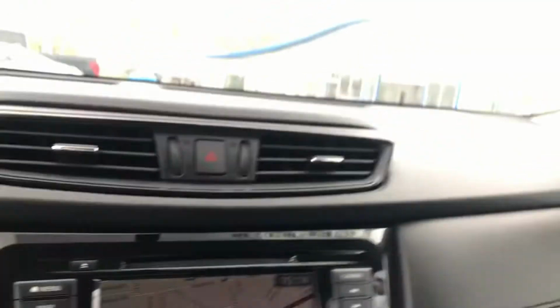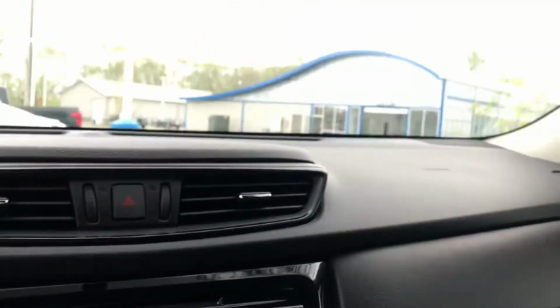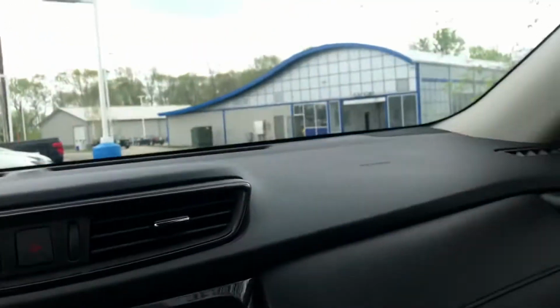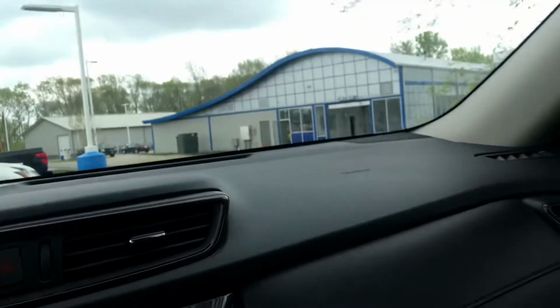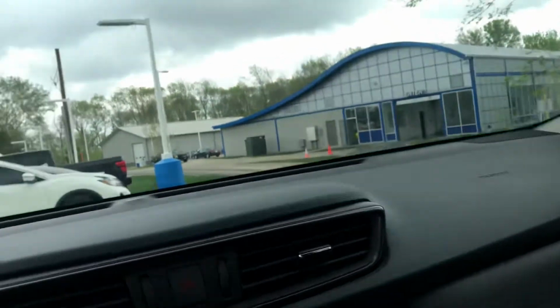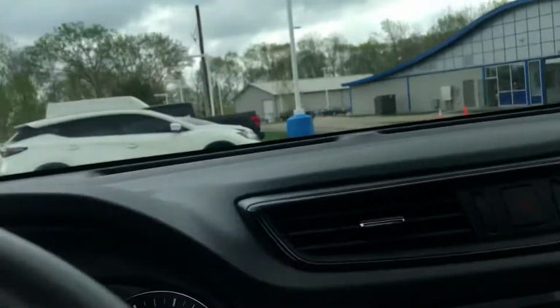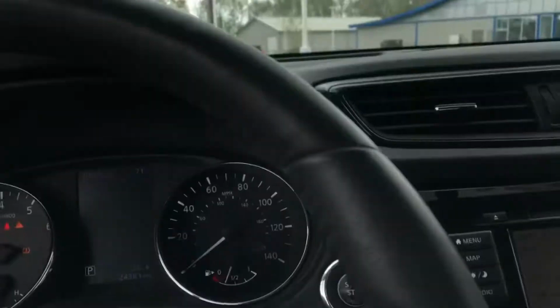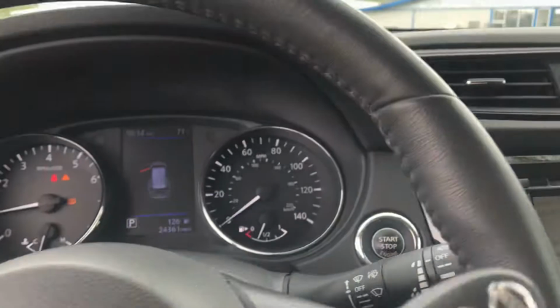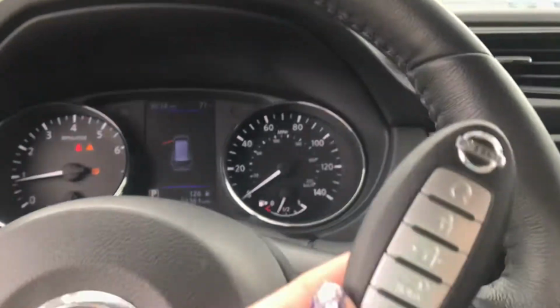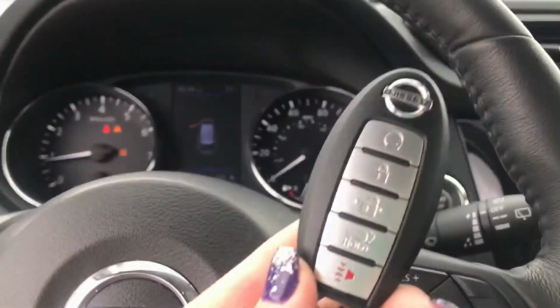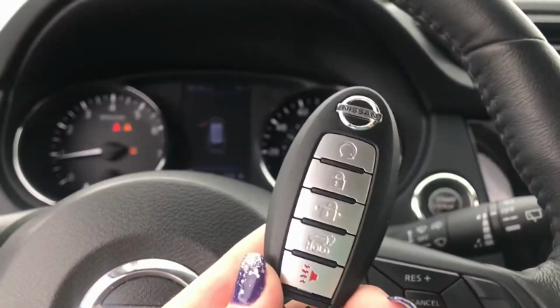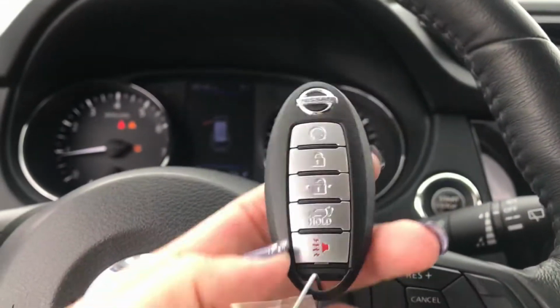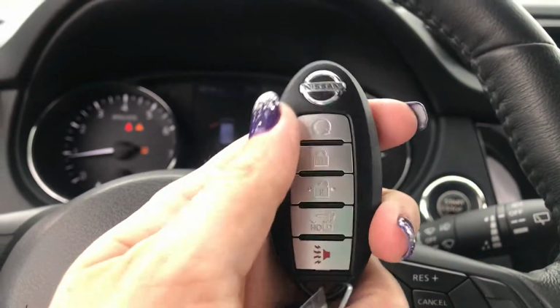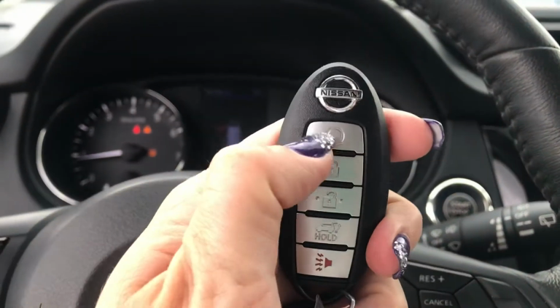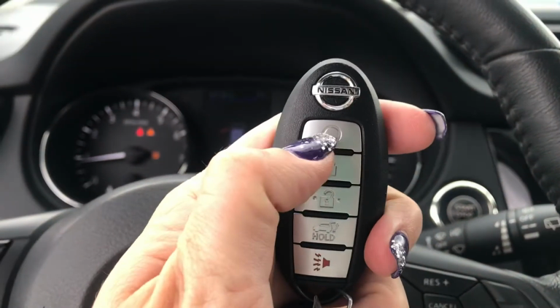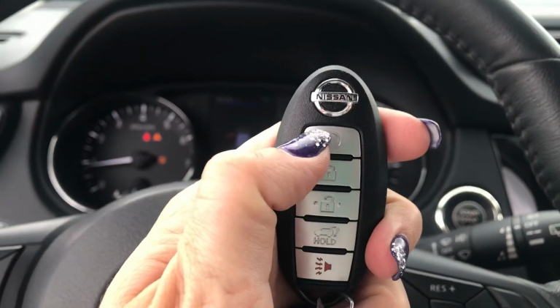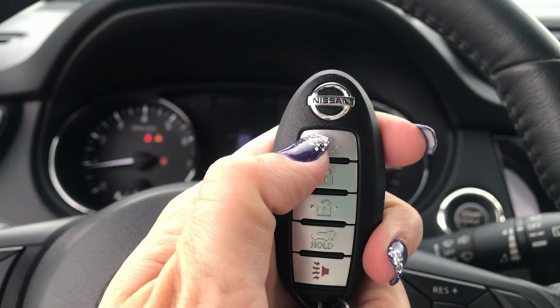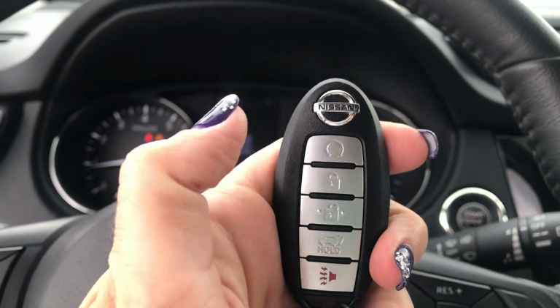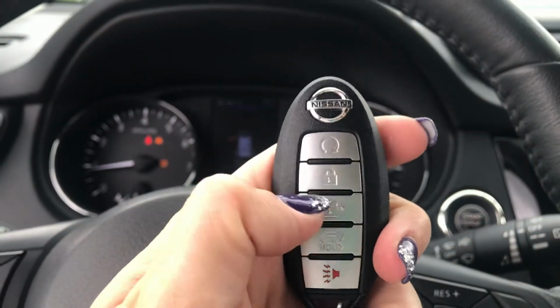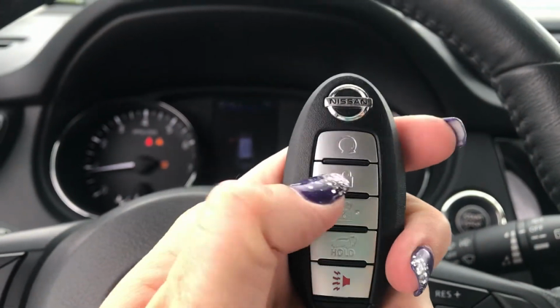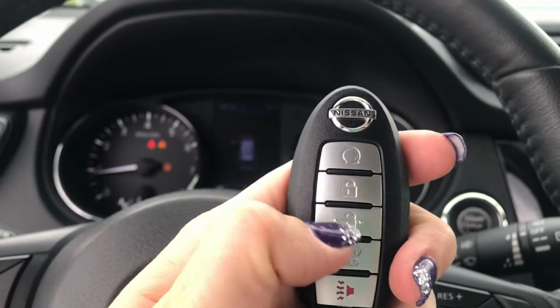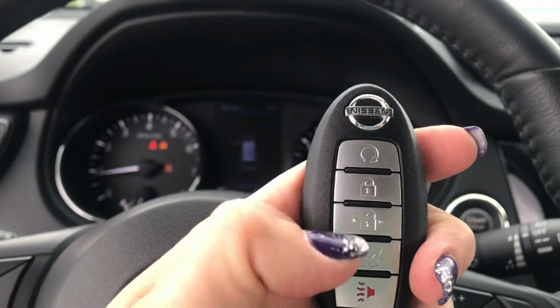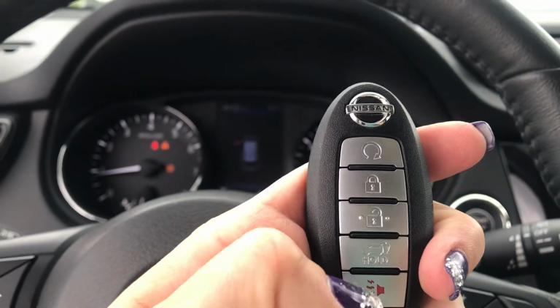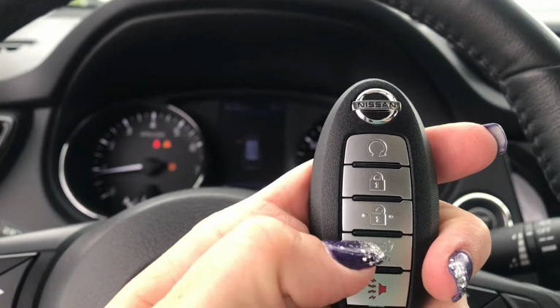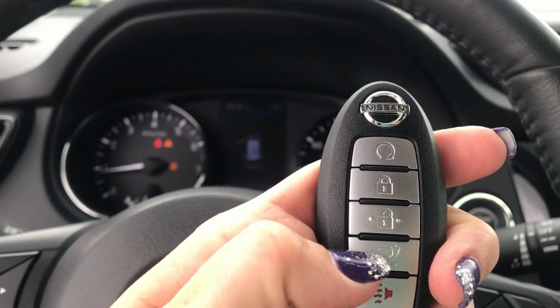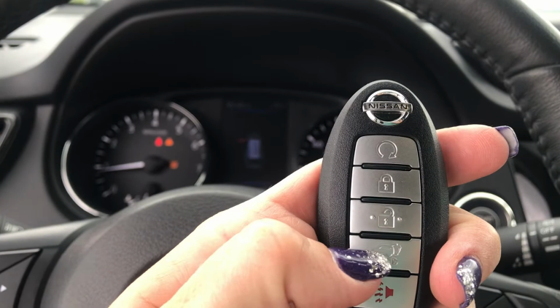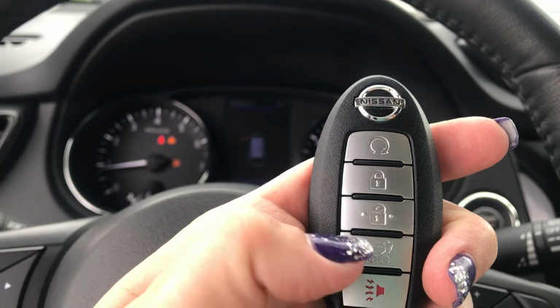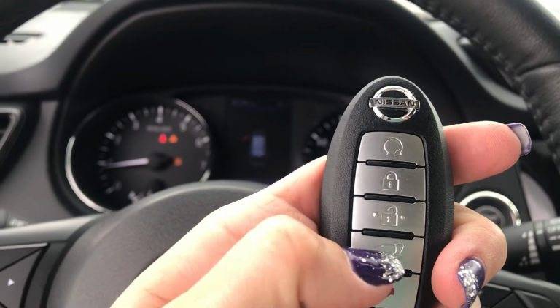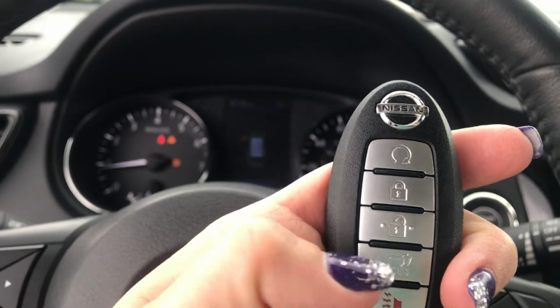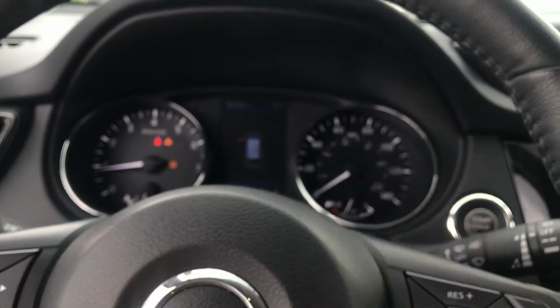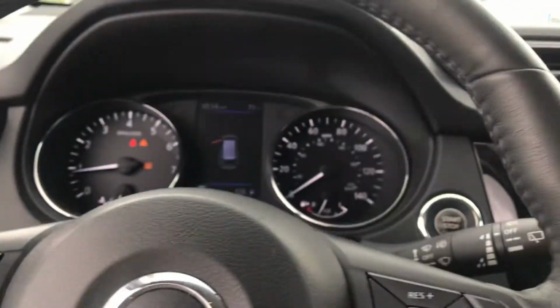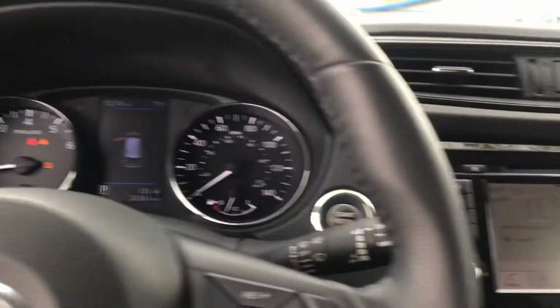And I did want to give you a shot of the key fob. It does have remote start right here, your lock, unlock, and then hold for the tailgate to open.